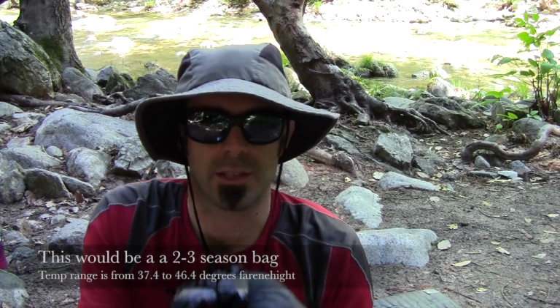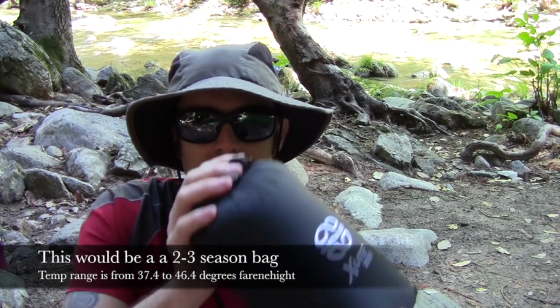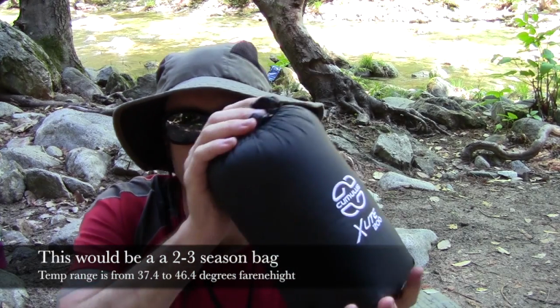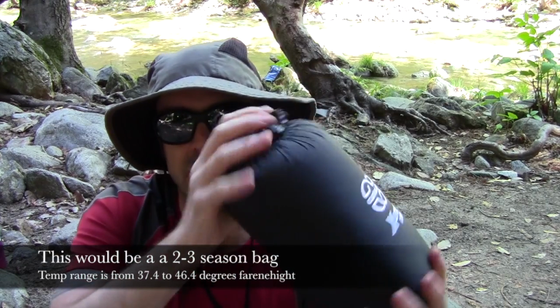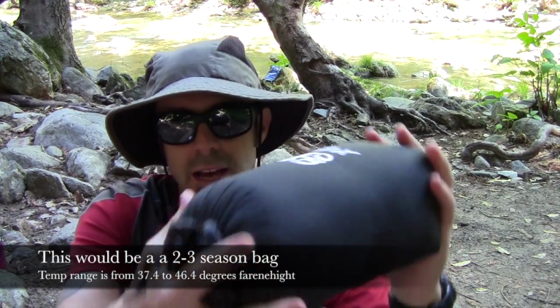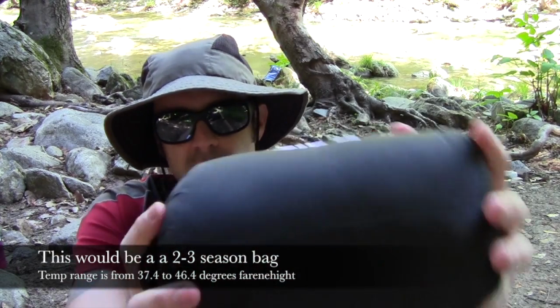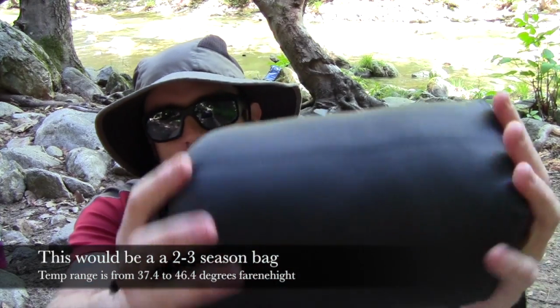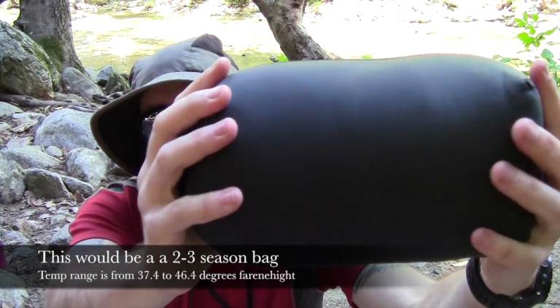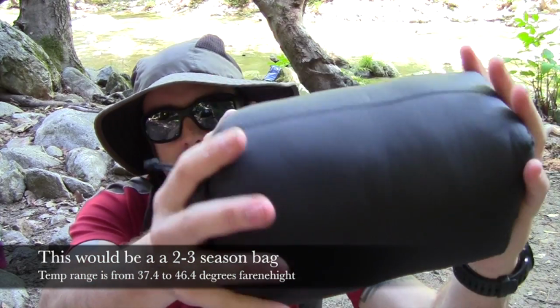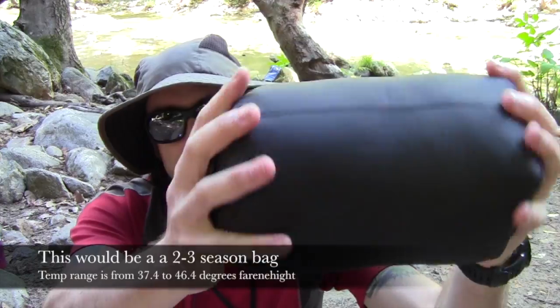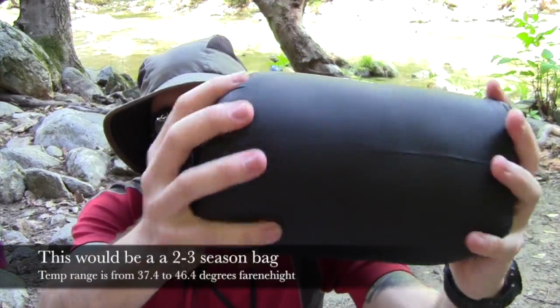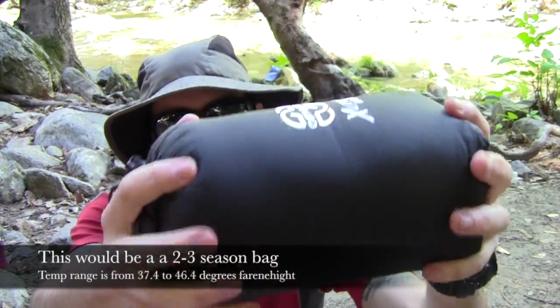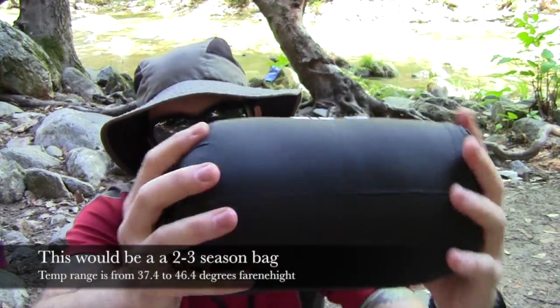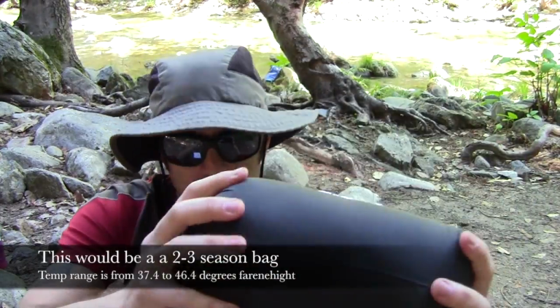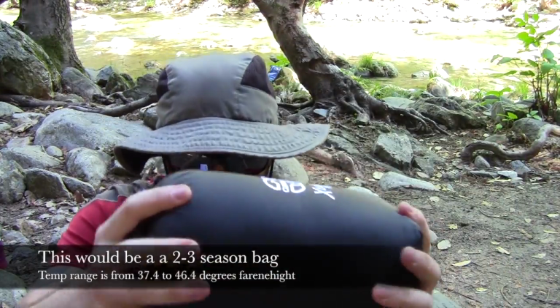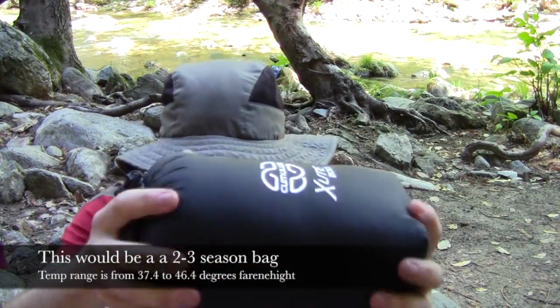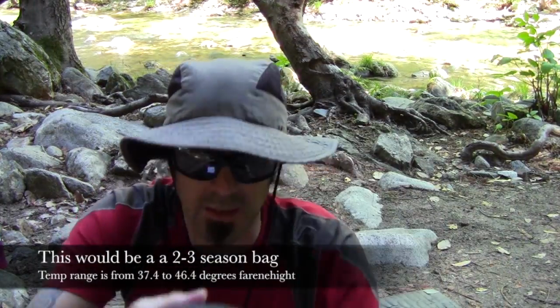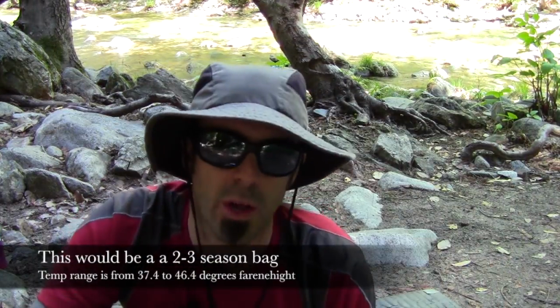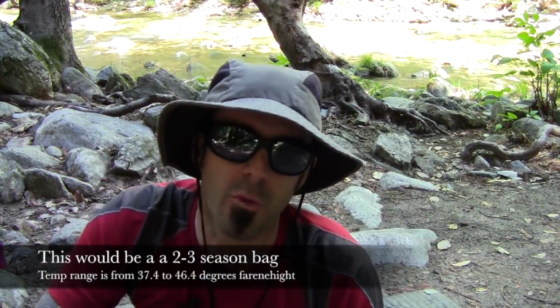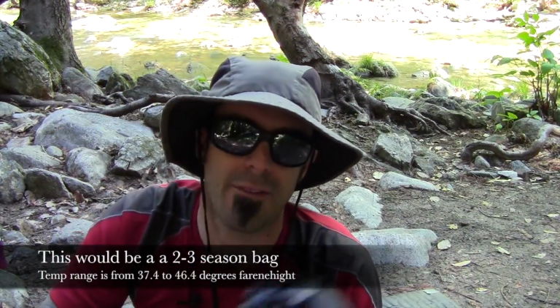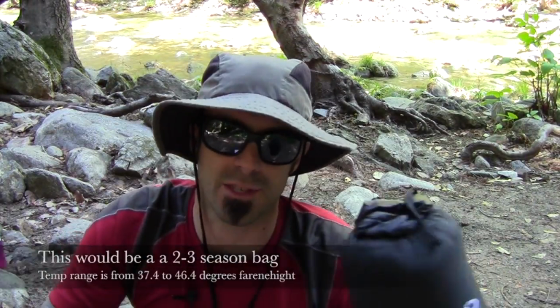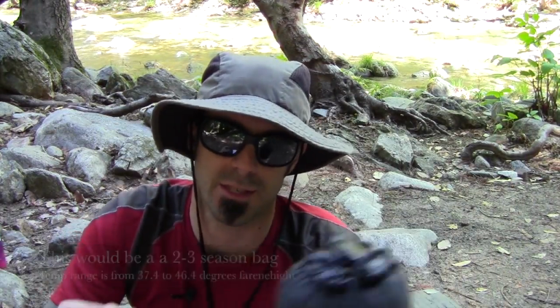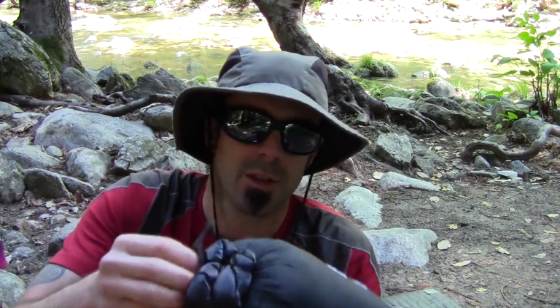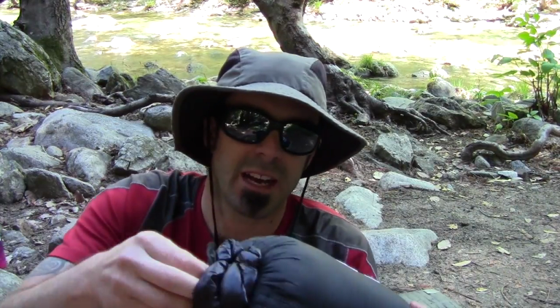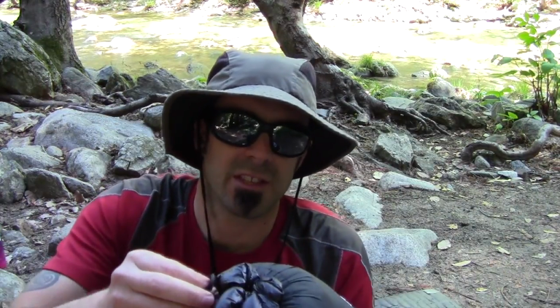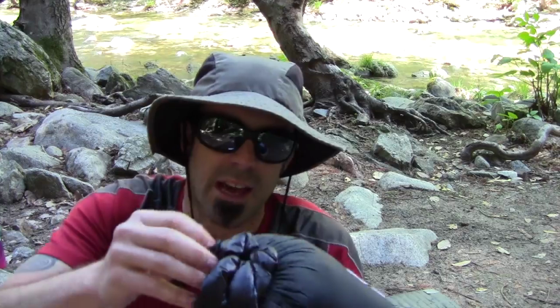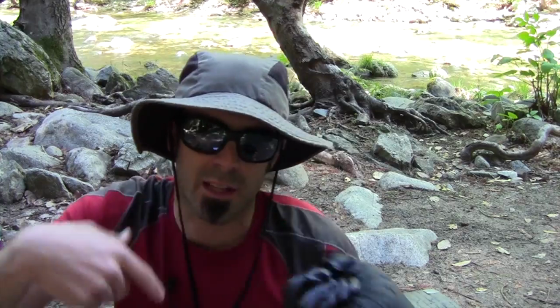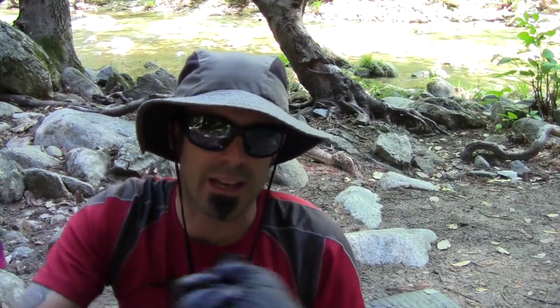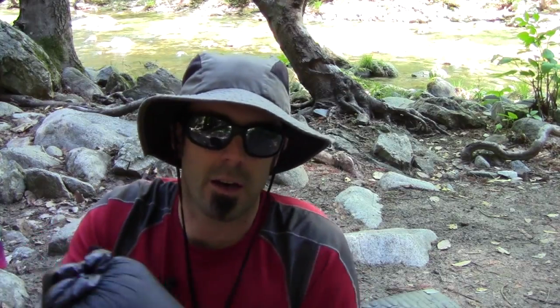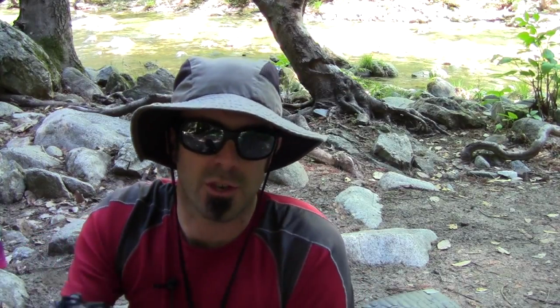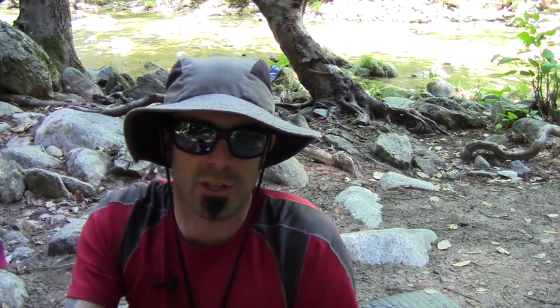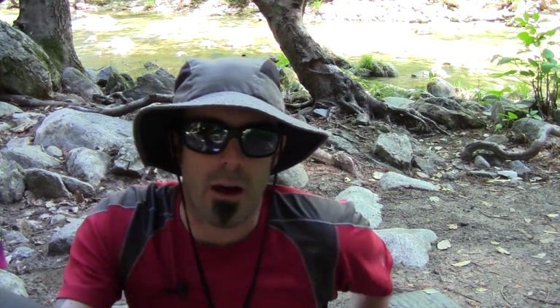So I'm going to get it out of the stuff sack. First of all, look how small it is — it's tiny. It weighs 13.05 ounces. I'm going to lay it down and show you what it's all about.